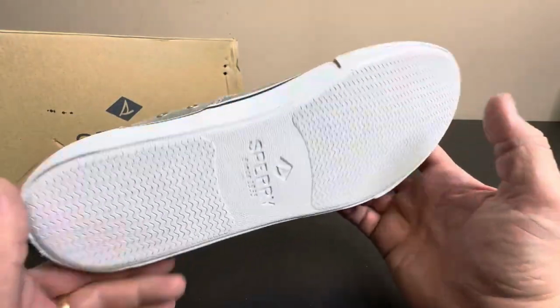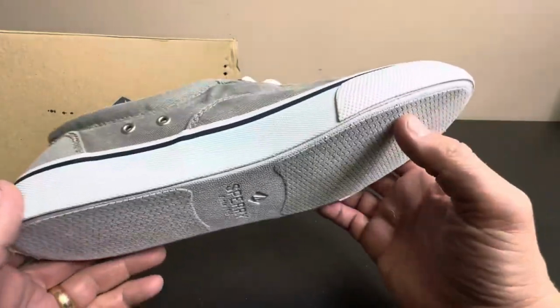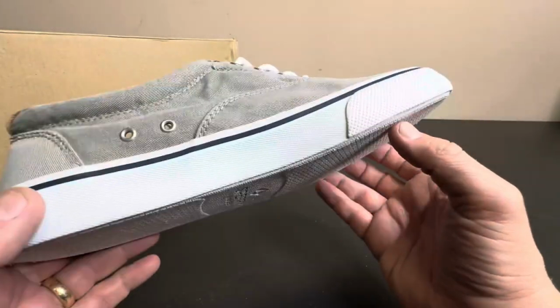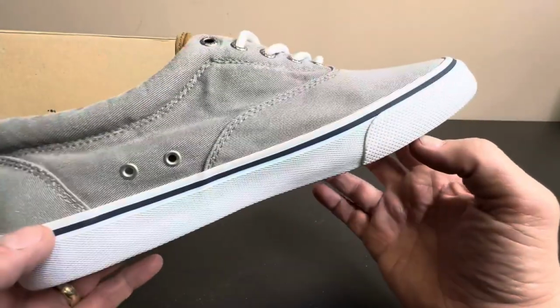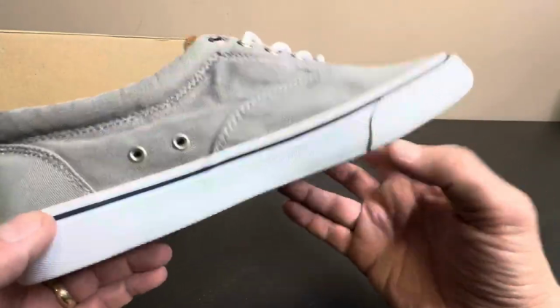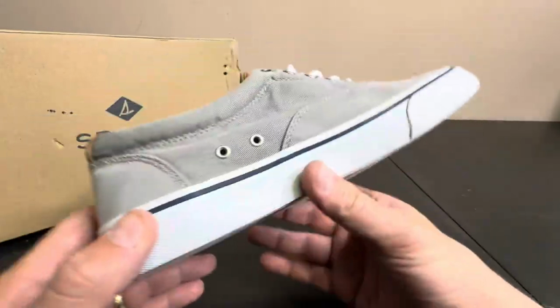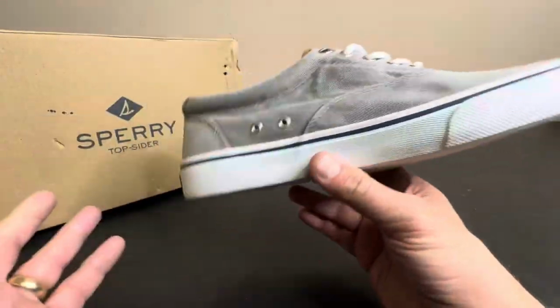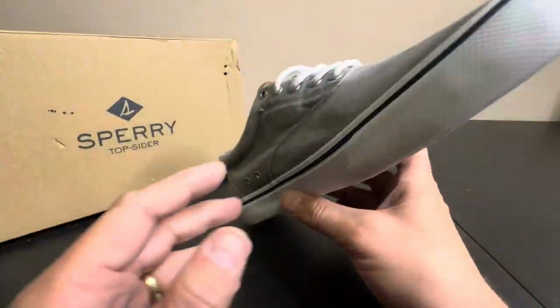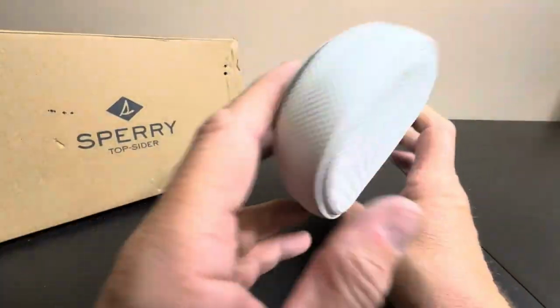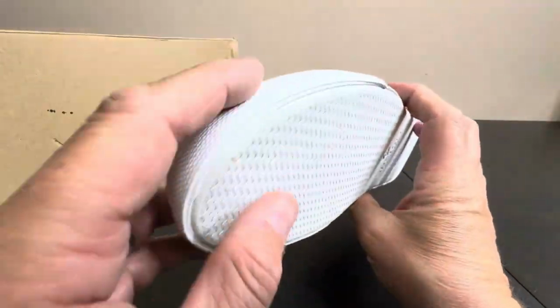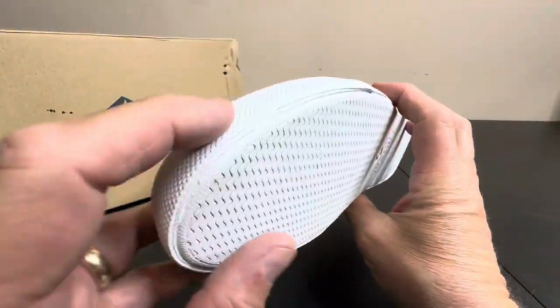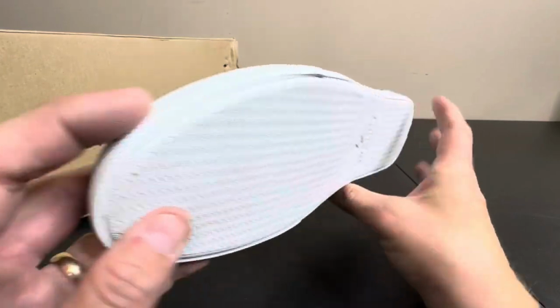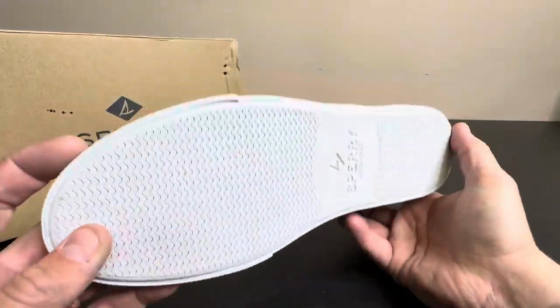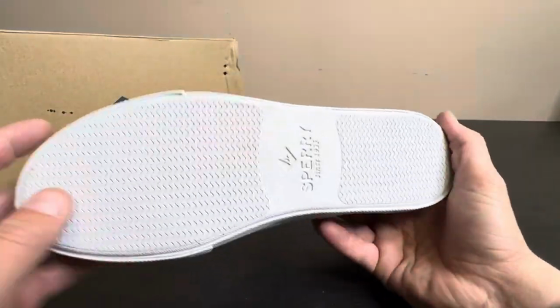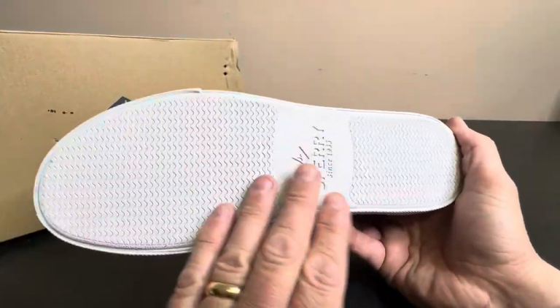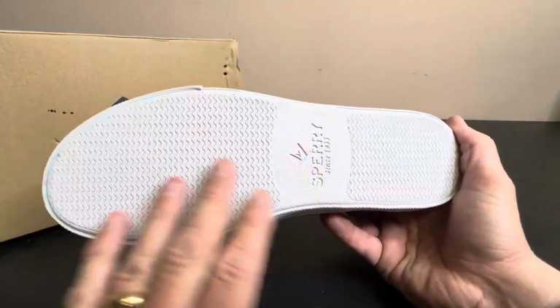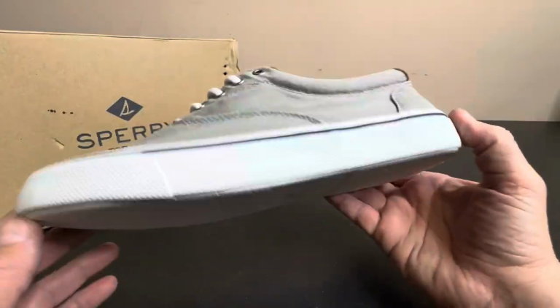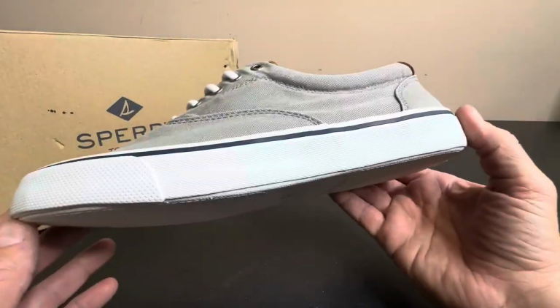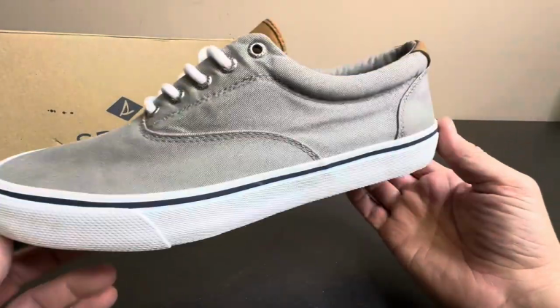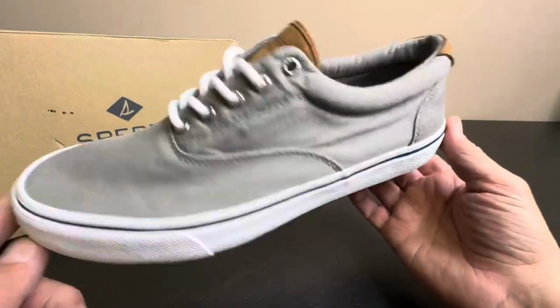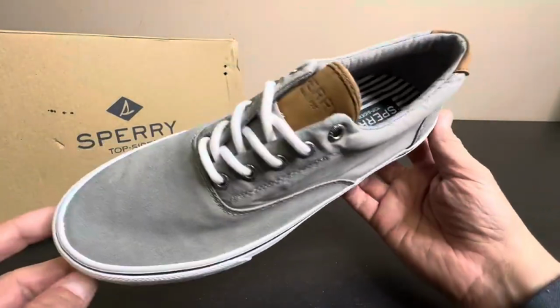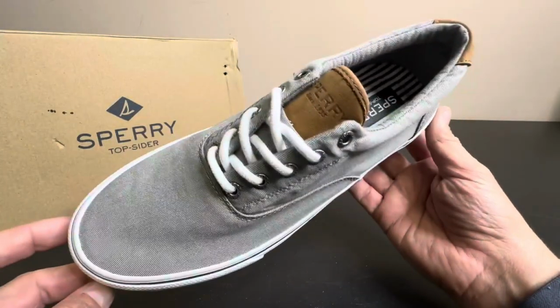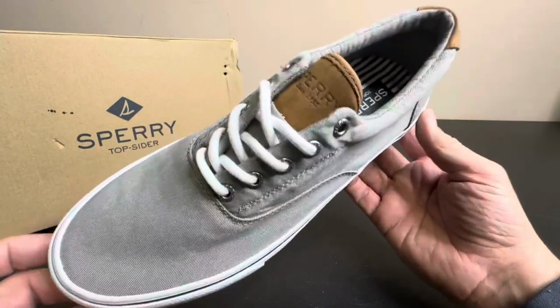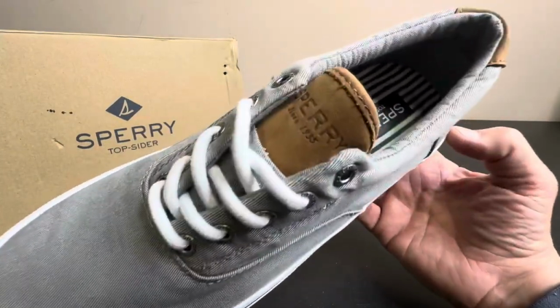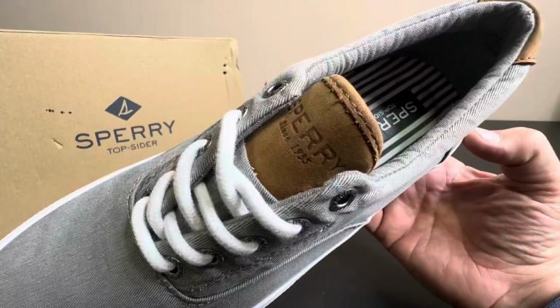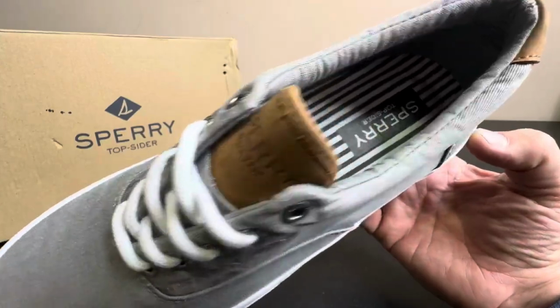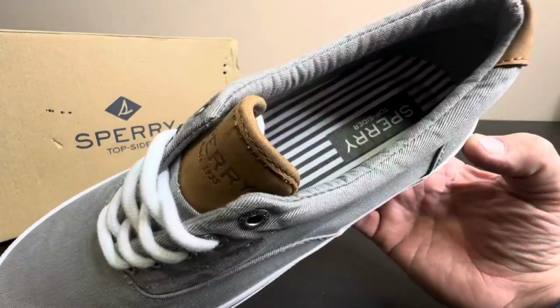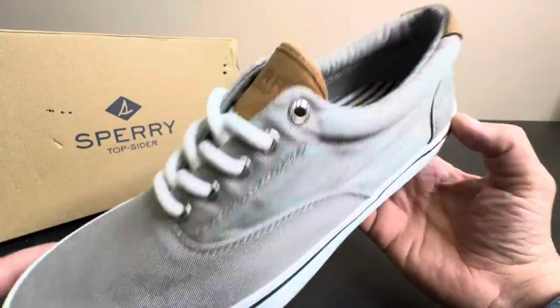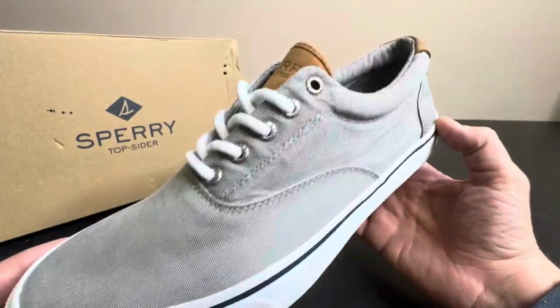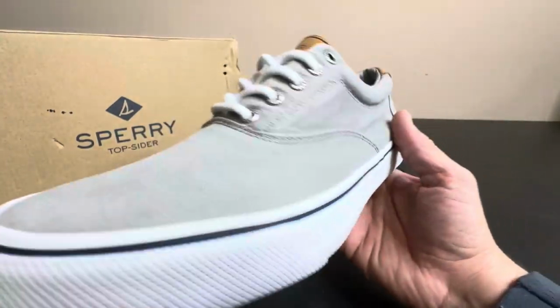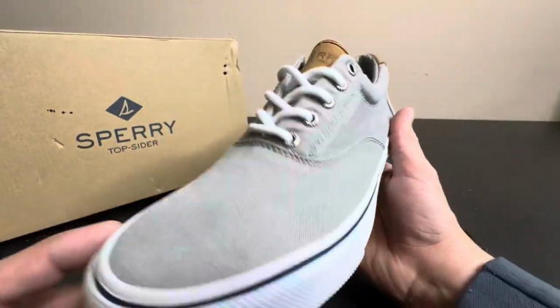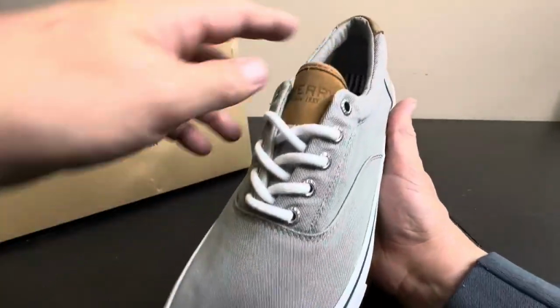But you take these to the beach or in the city, anywhere, and the white stays good for a long time. The bottom will obviously get a little bit dirty, but these things are just such a great classic look and feel and vibe. Absolutely love it.